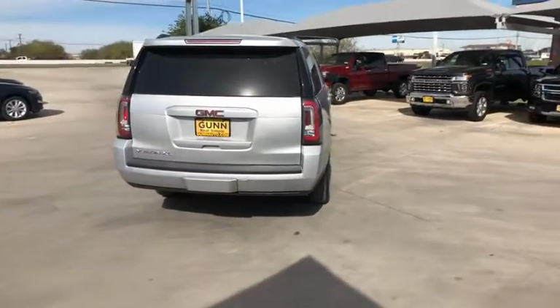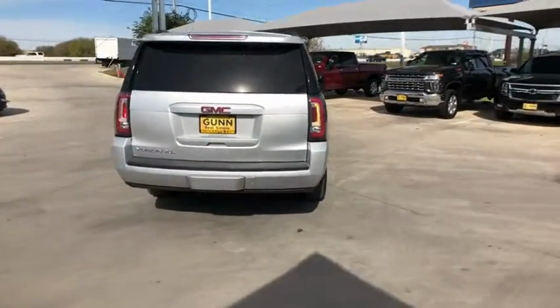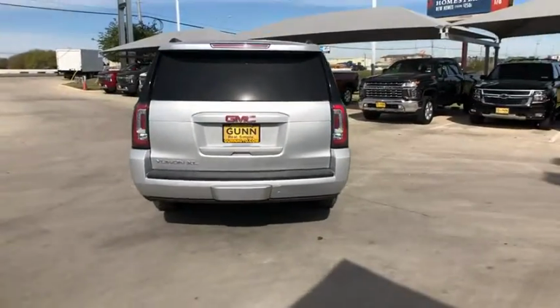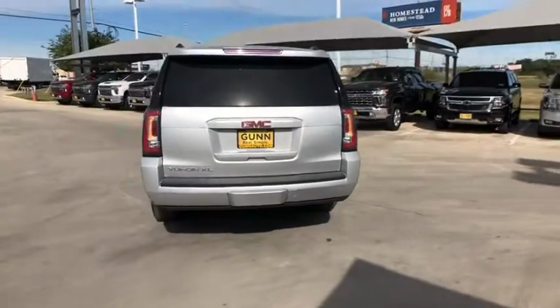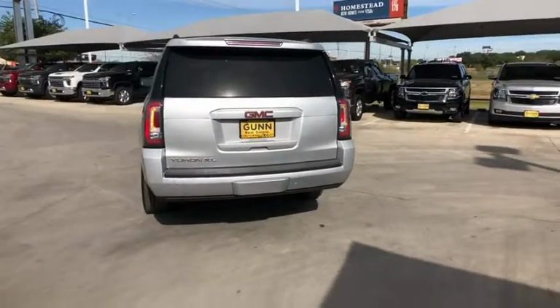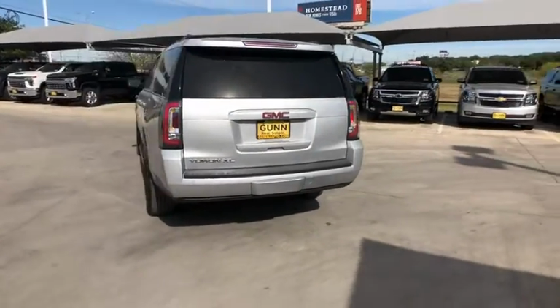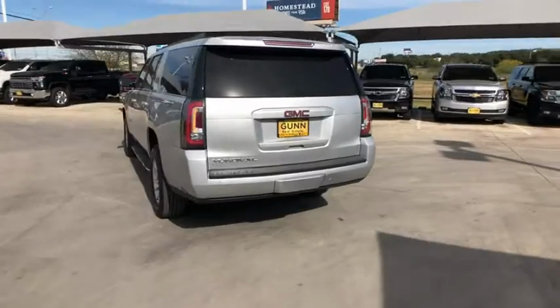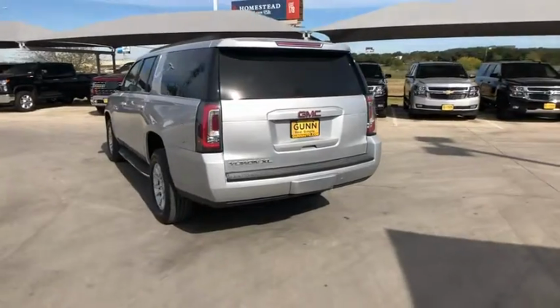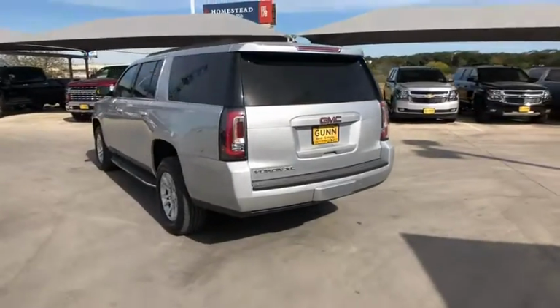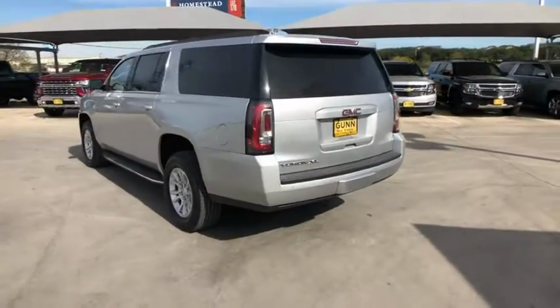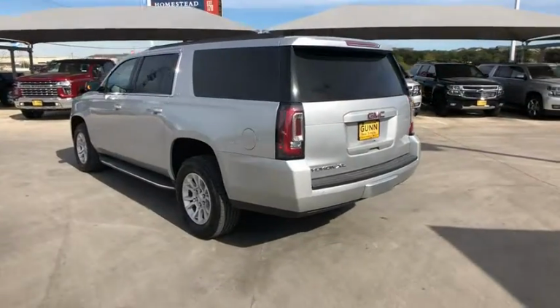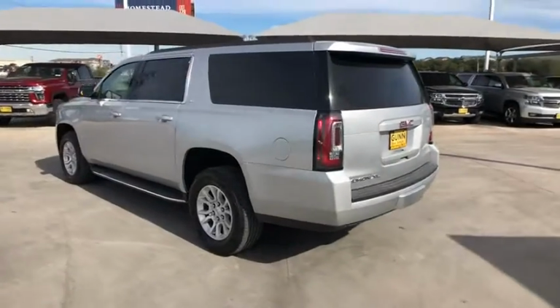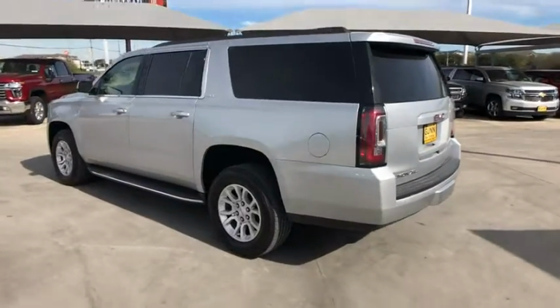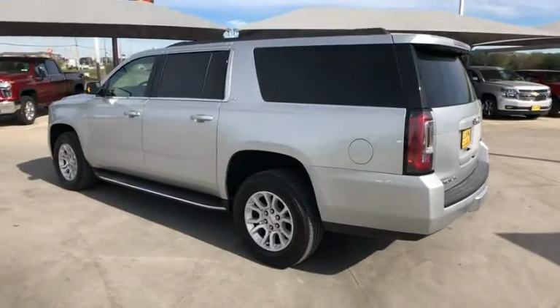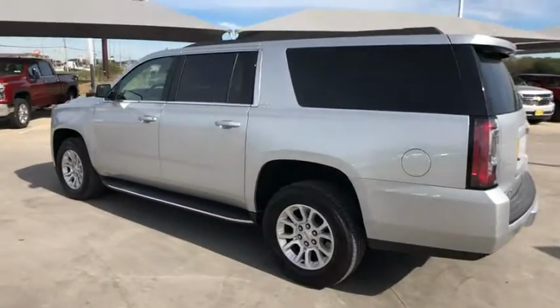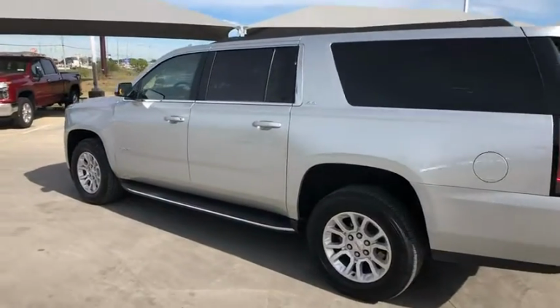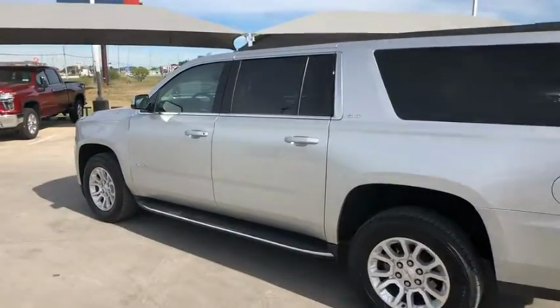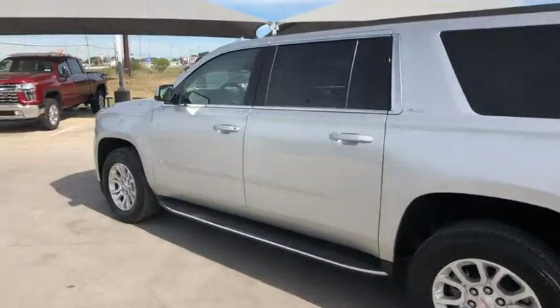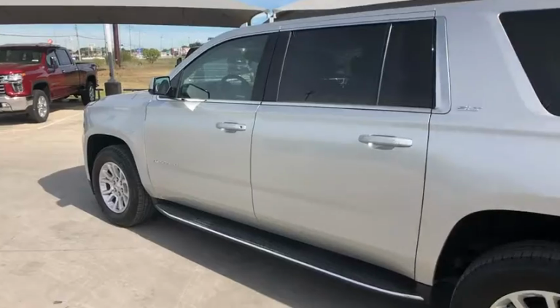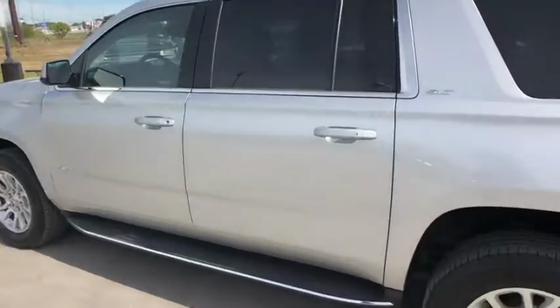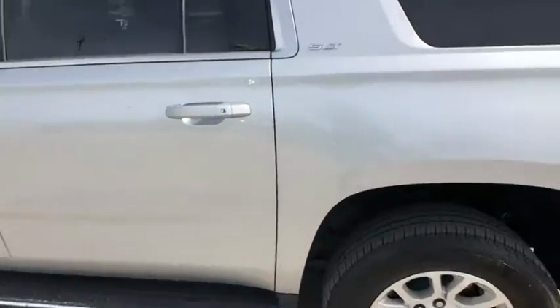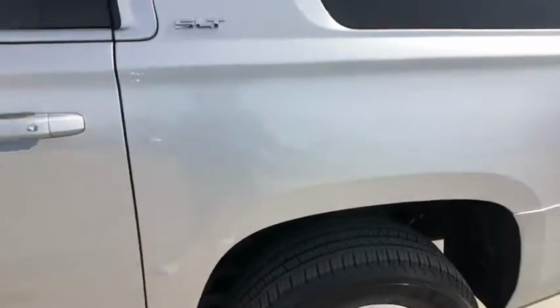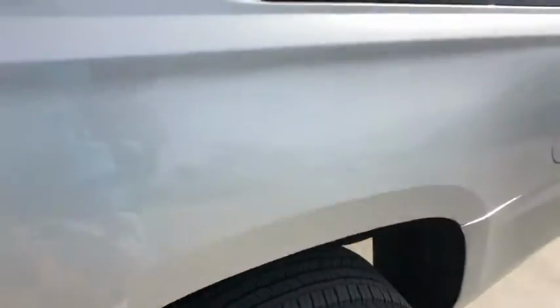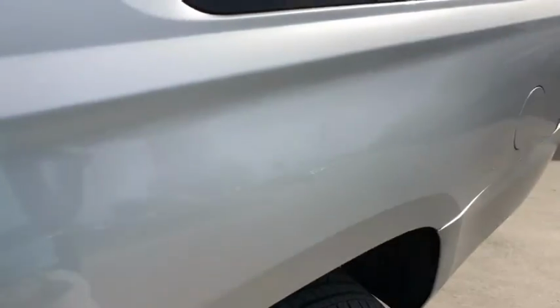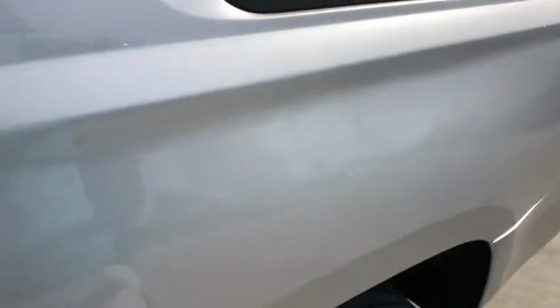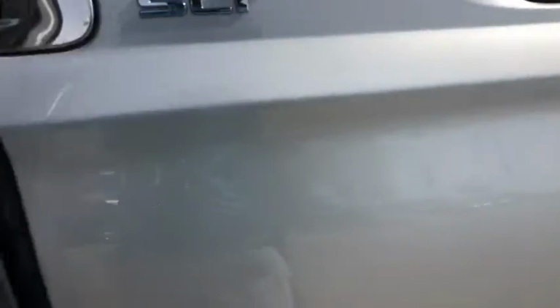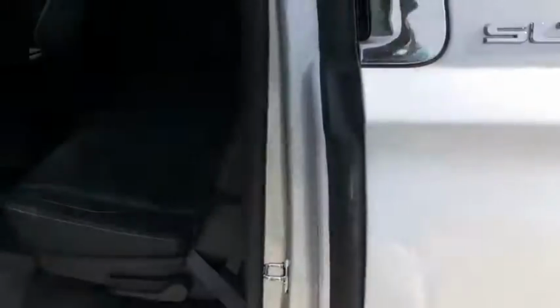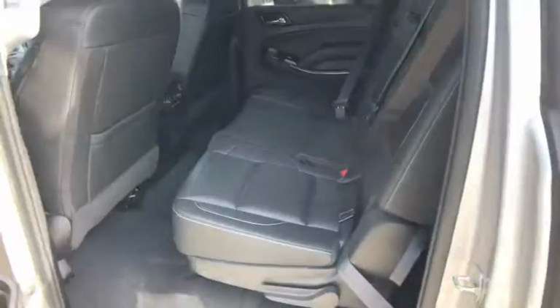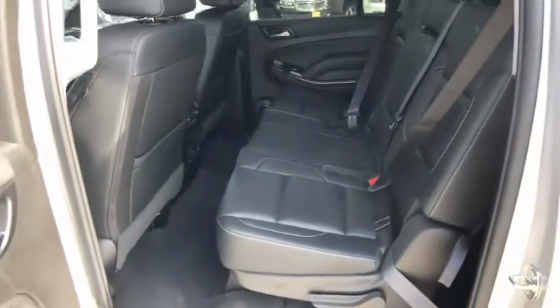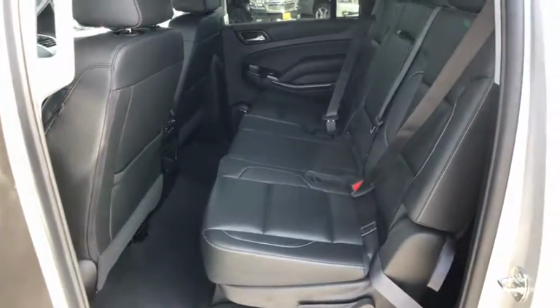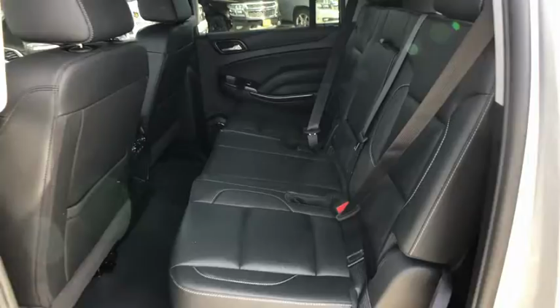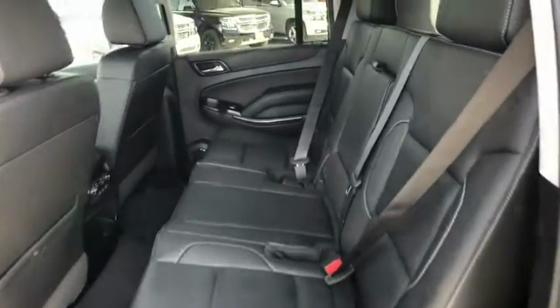This vehicle has less than 25,000 miles. Here are some of this vehicle's great options: remote engine start, keyless entry, steering wheel audio controls, power liftgate, anti-lock braking system, and tow hitch.